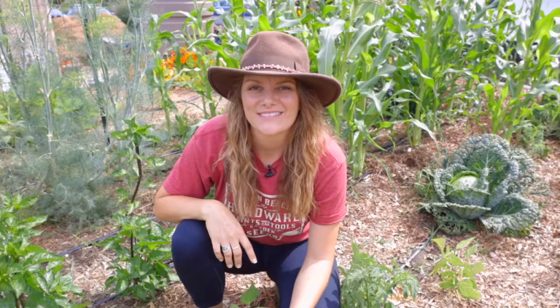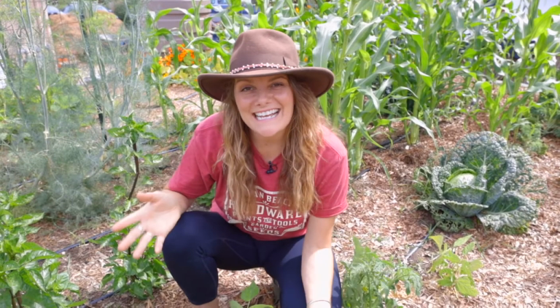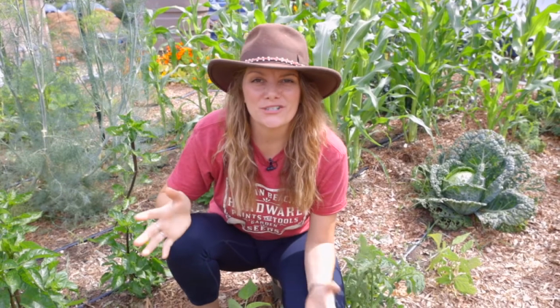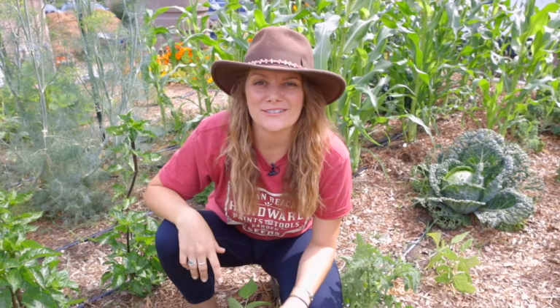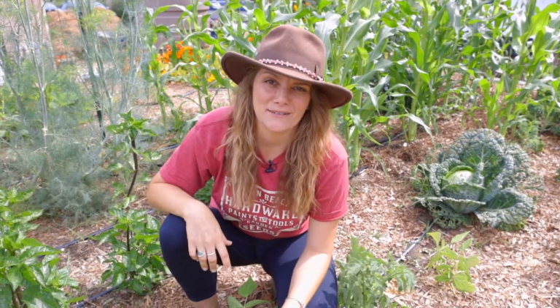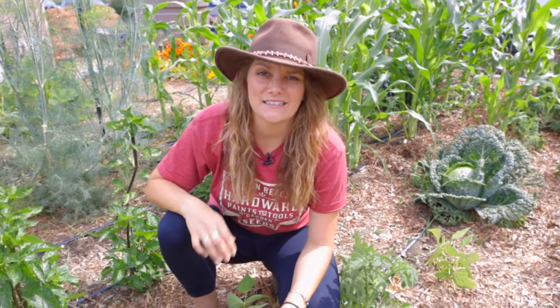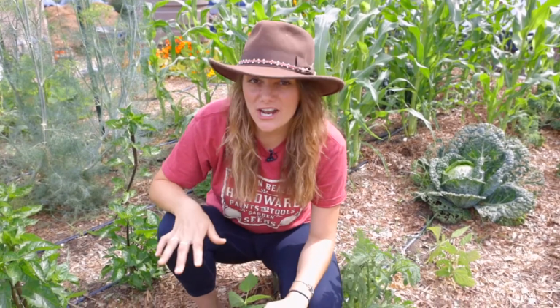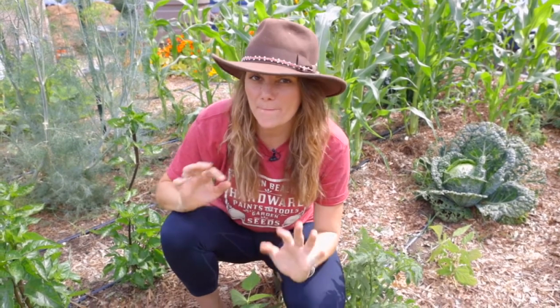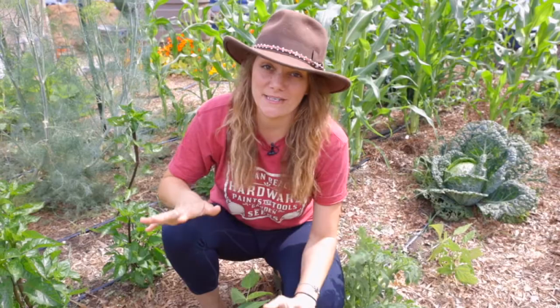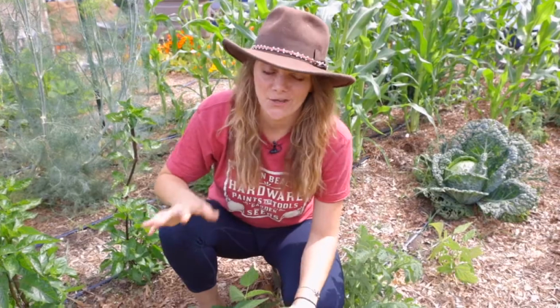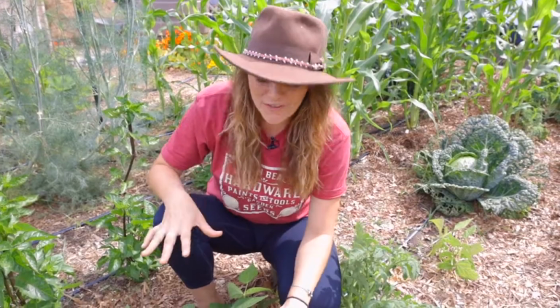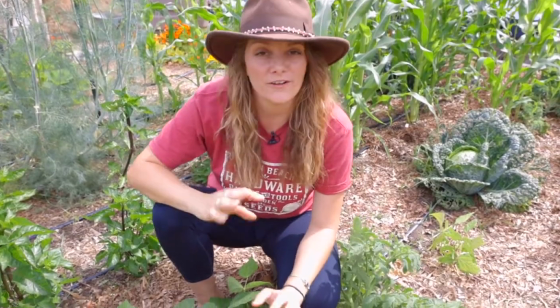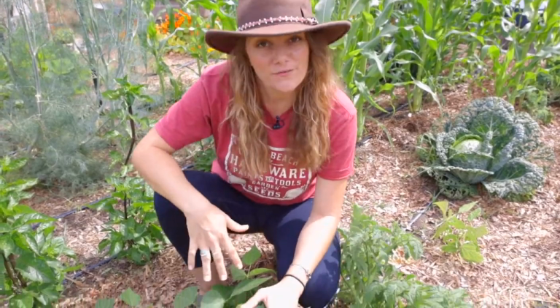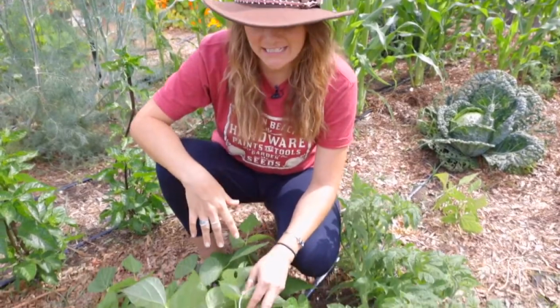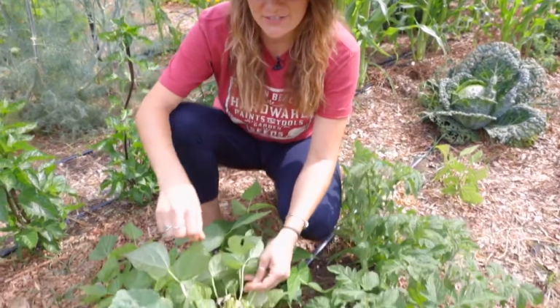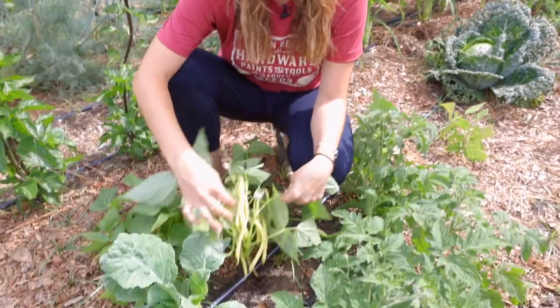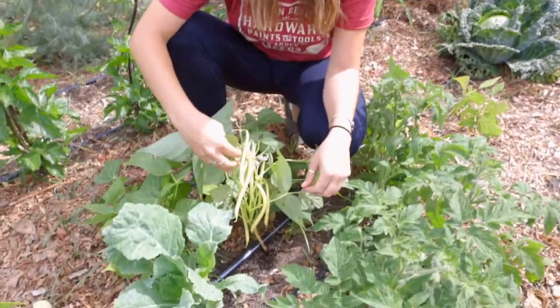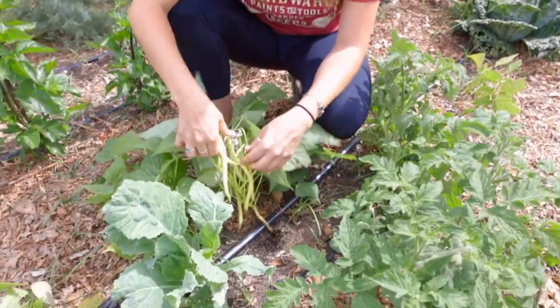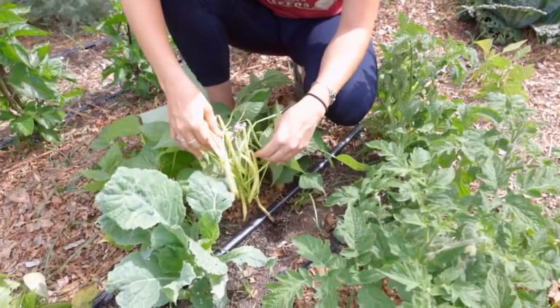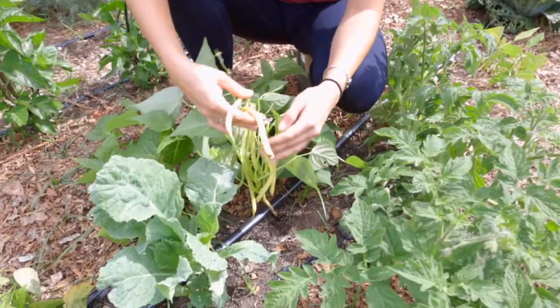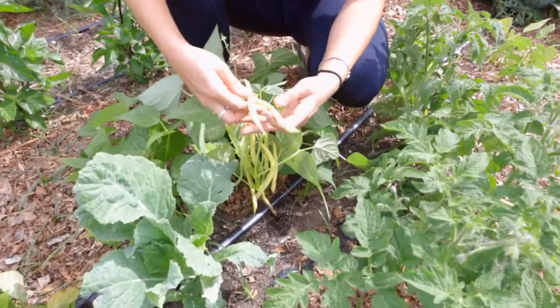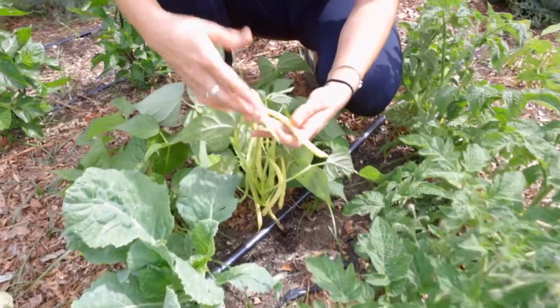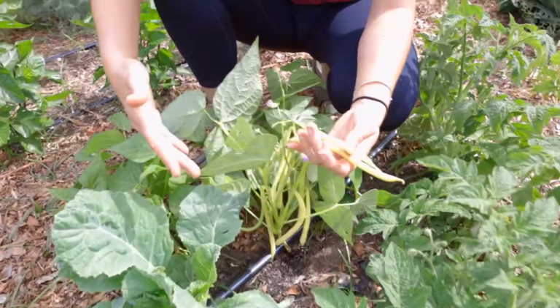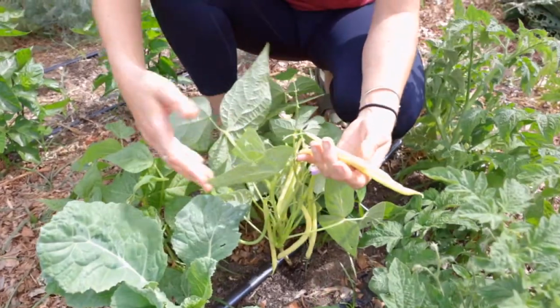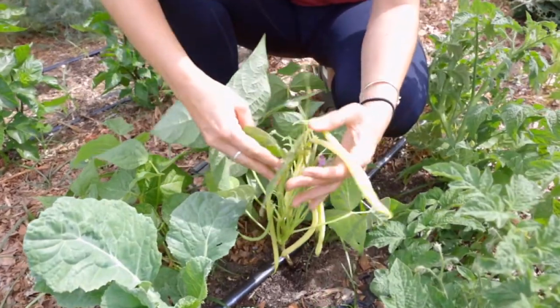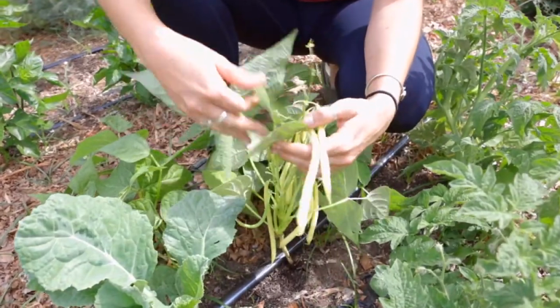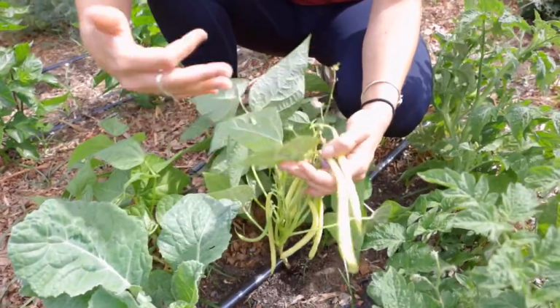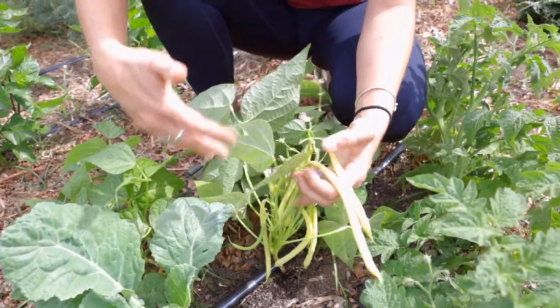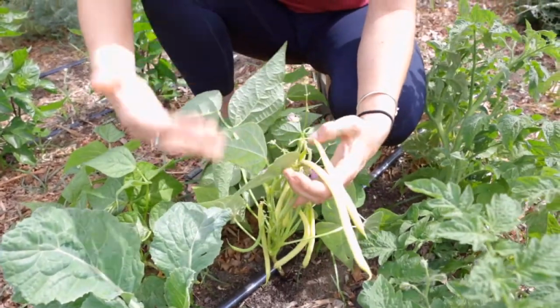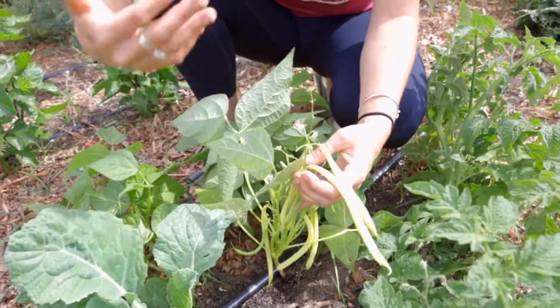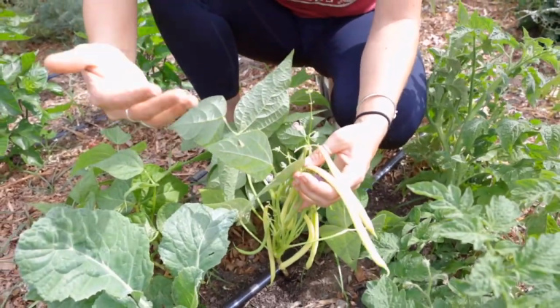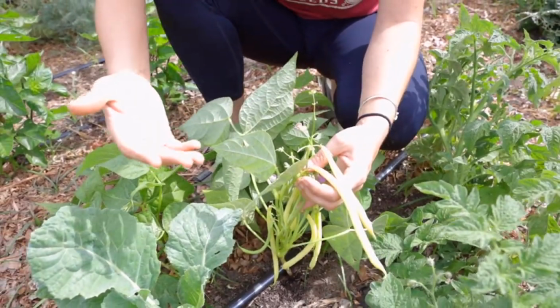Hey guys, it's Brachette with Sandy's Seed Company. Let's talk about bush beans. We've got one of our favorite varieties here. This is the Rock Dior bush bean and it's beautiful, and I want to talk about some of the benefits of growing bush beans.